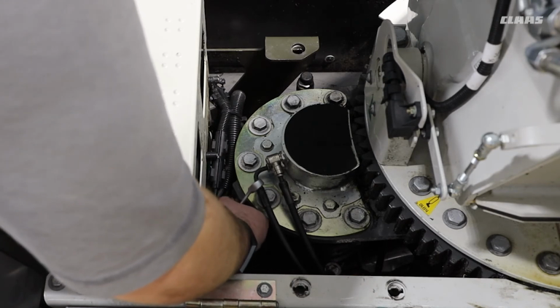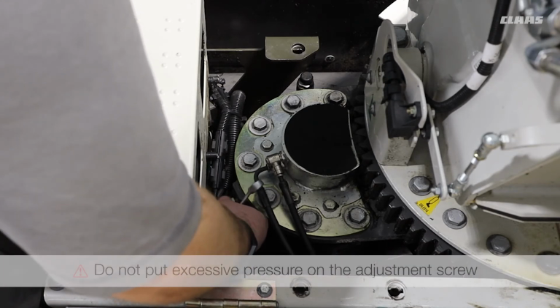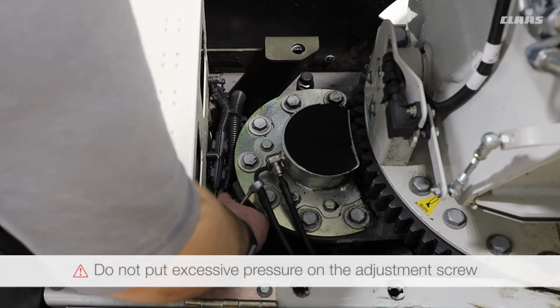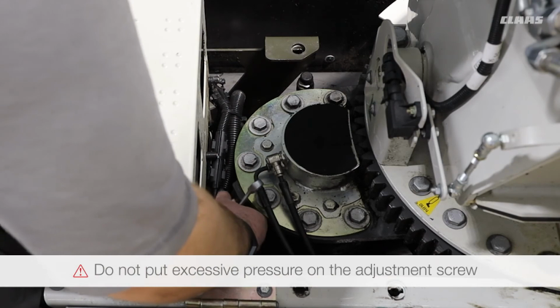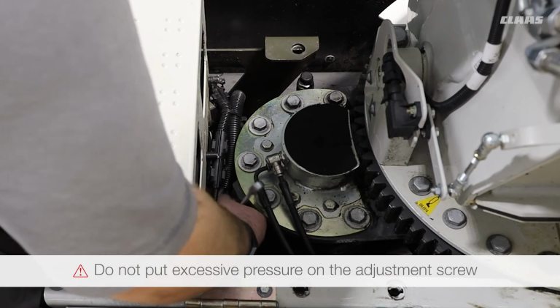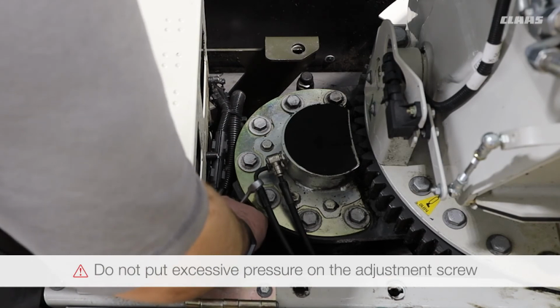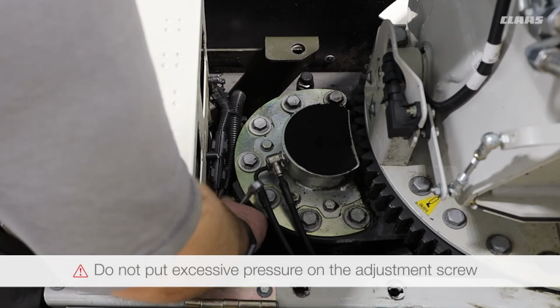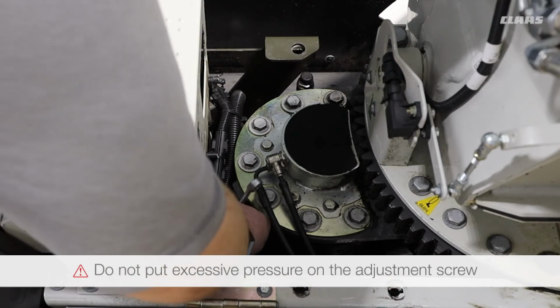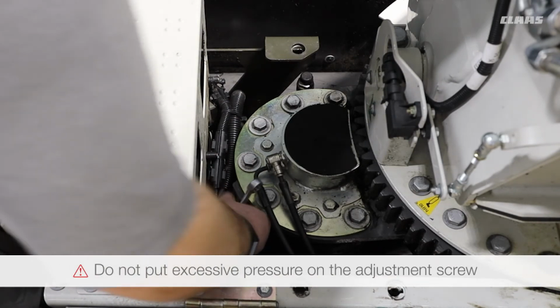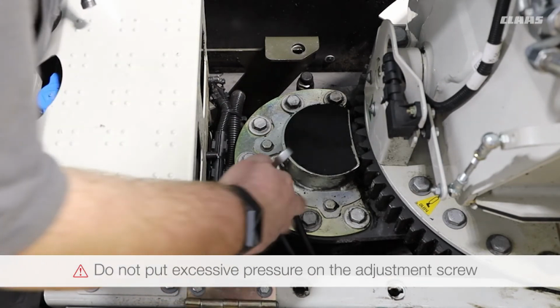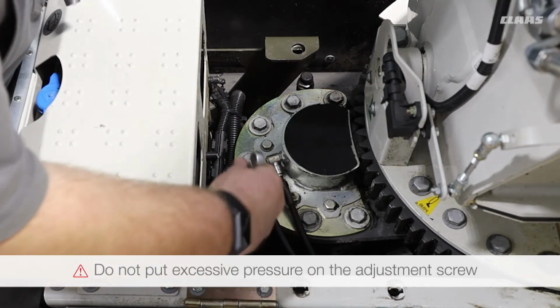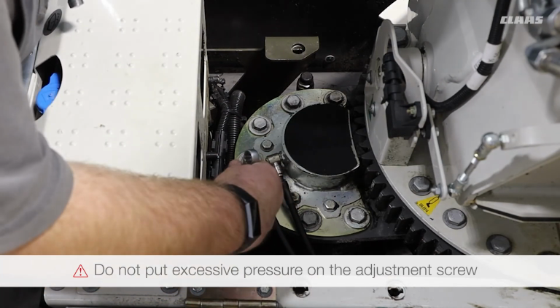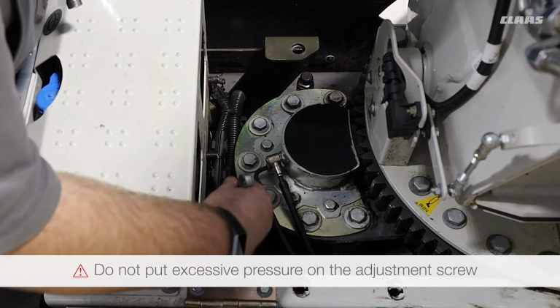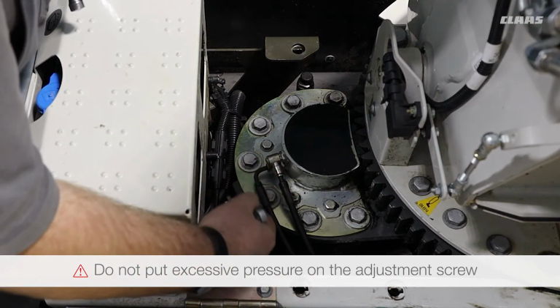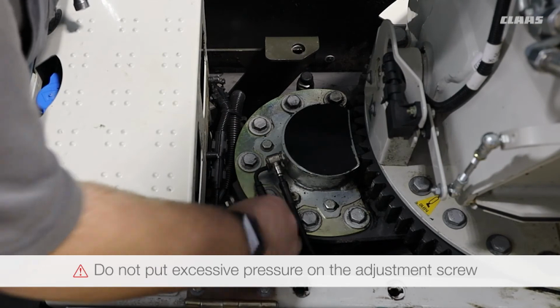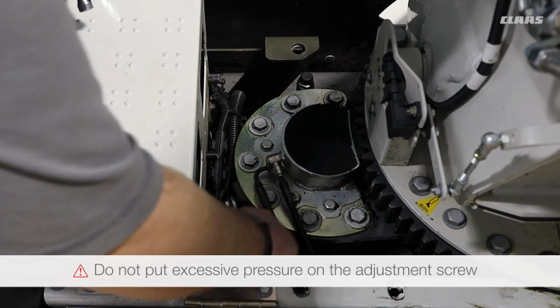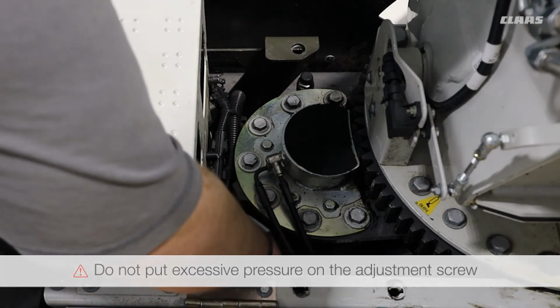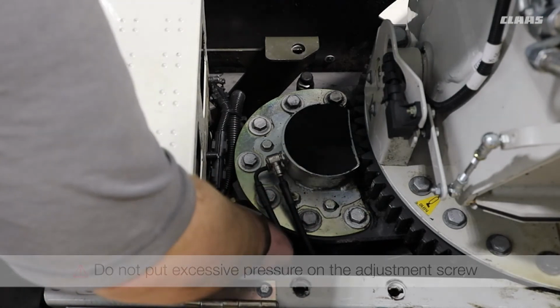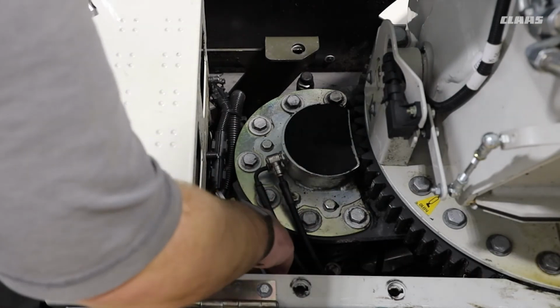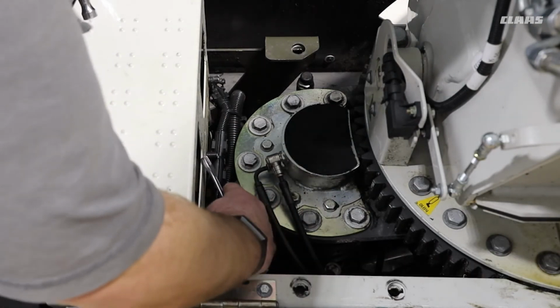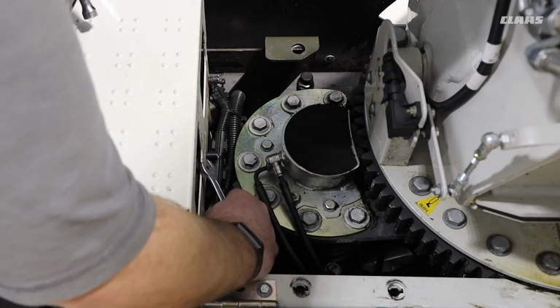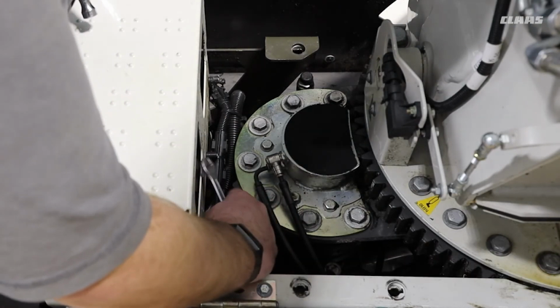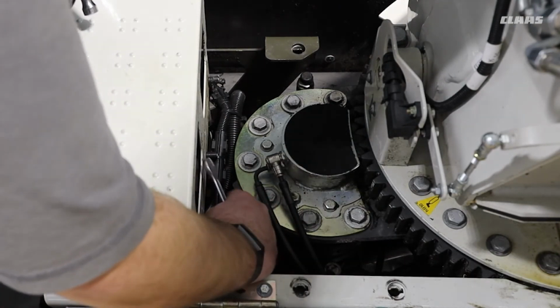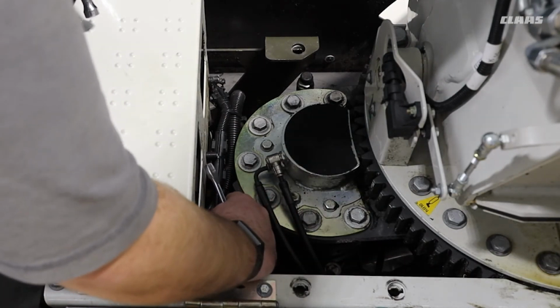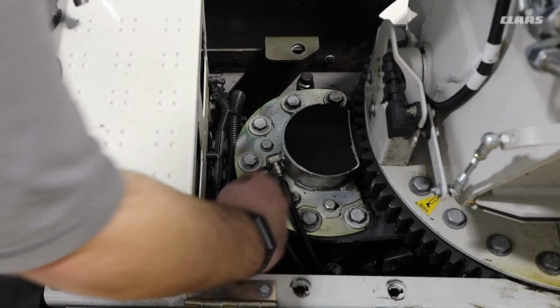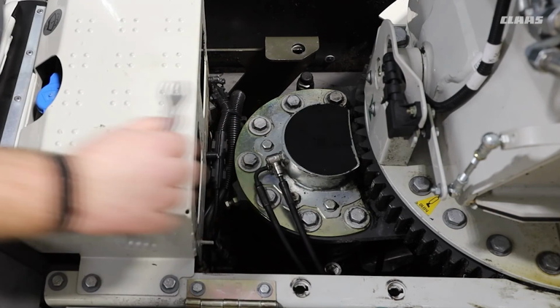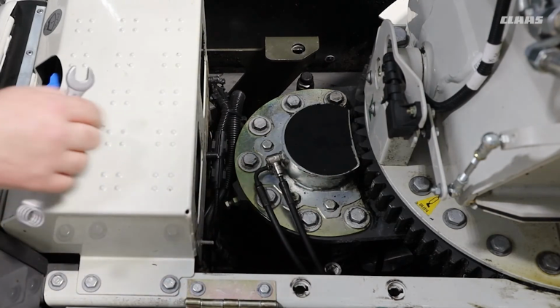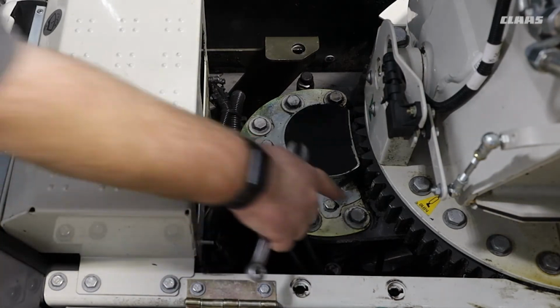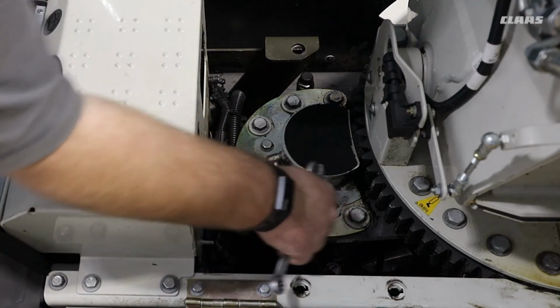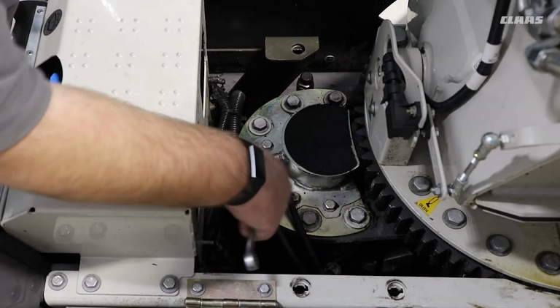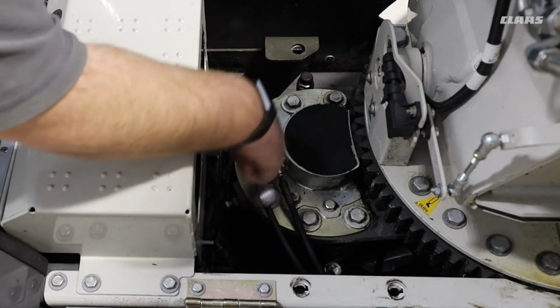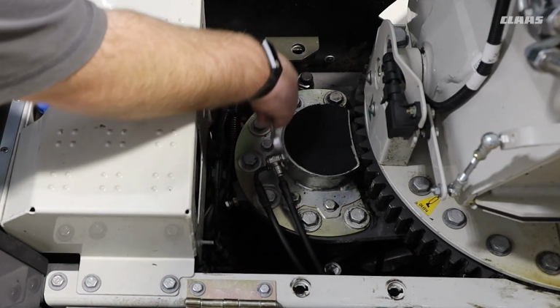When adjusting the gear lash, you must not put excessive pressure on the adjustment screw. Once the cogs have made contact, simply lock off the adjustment screw and re-tighten the mounting bolts.